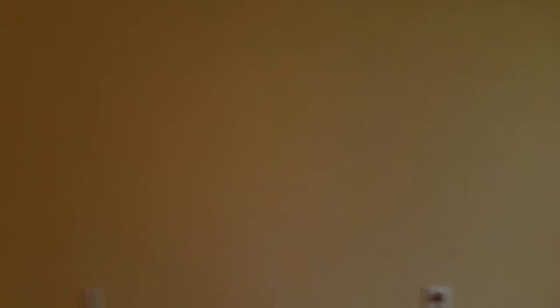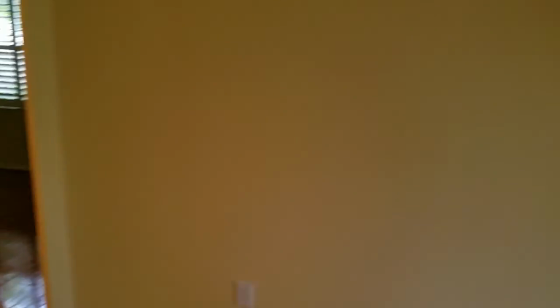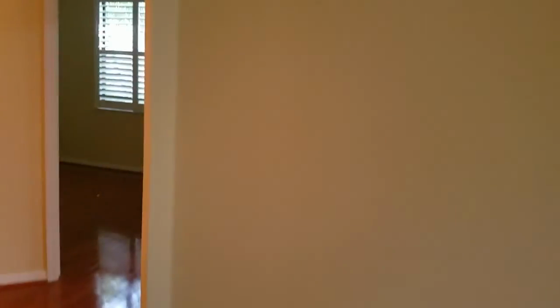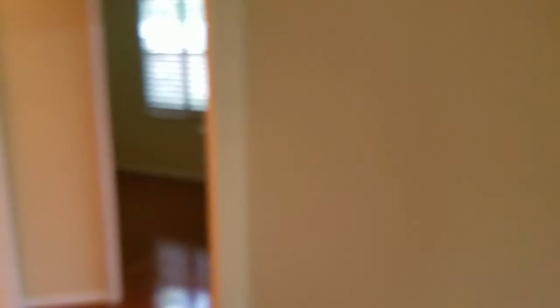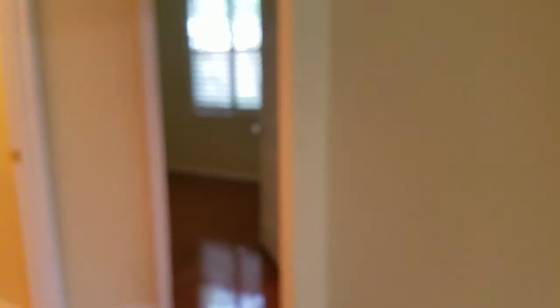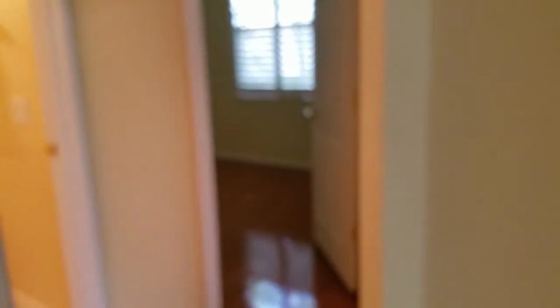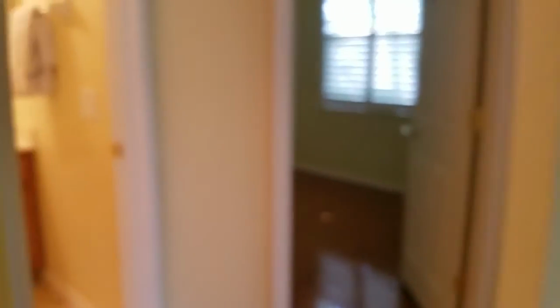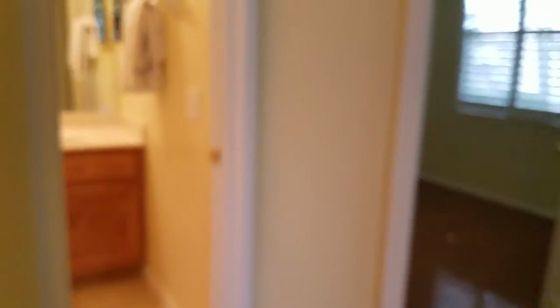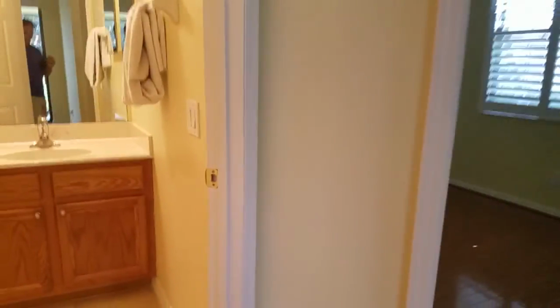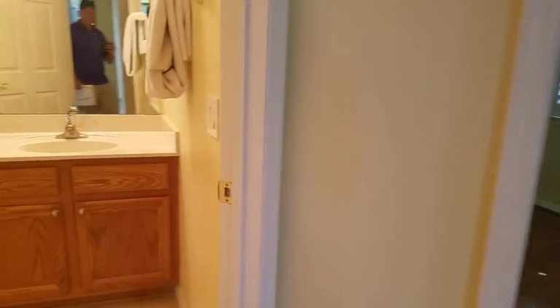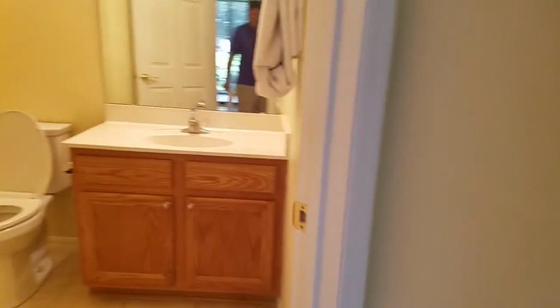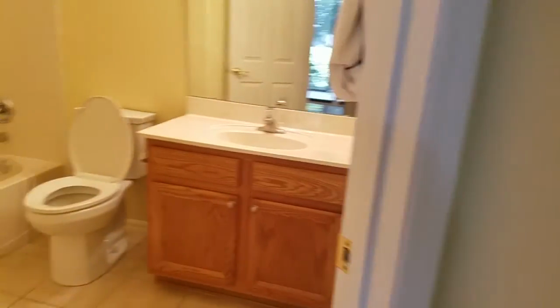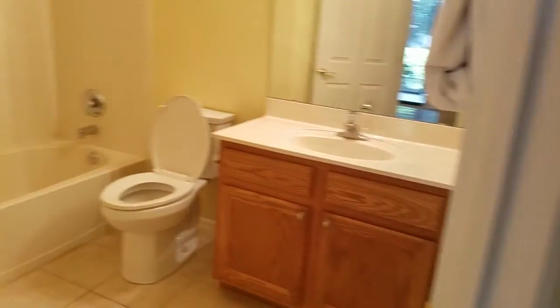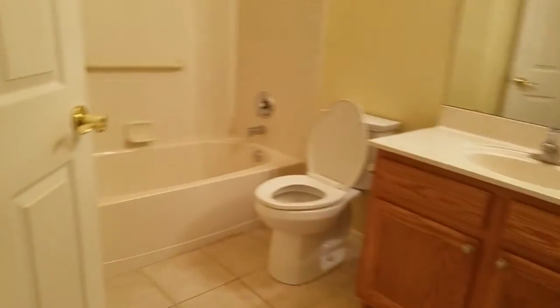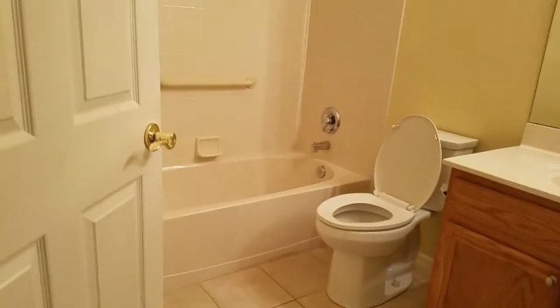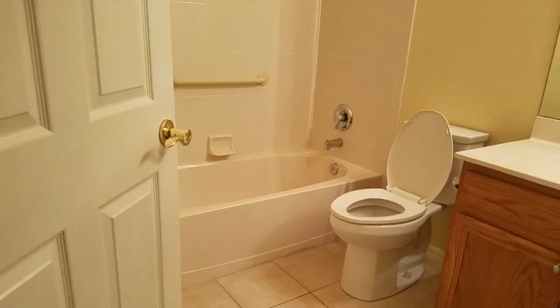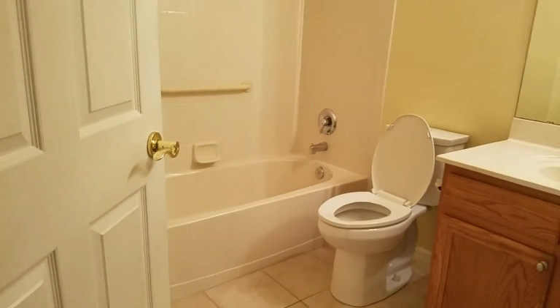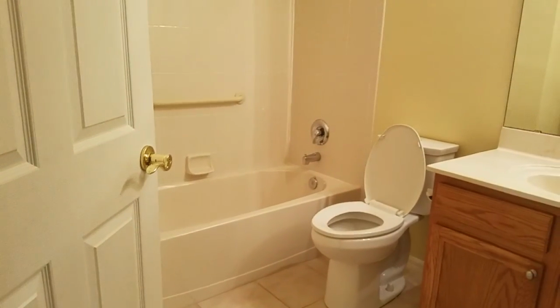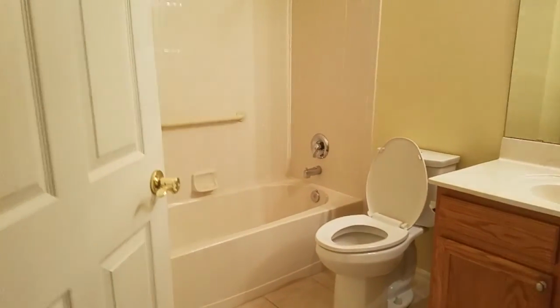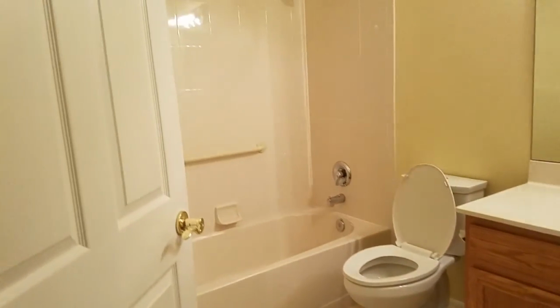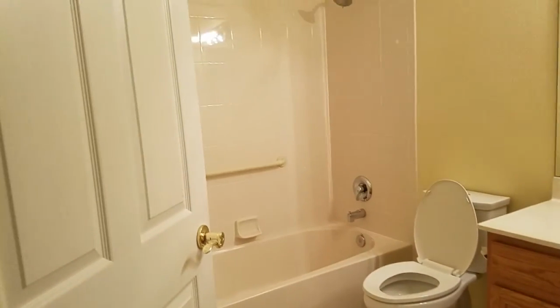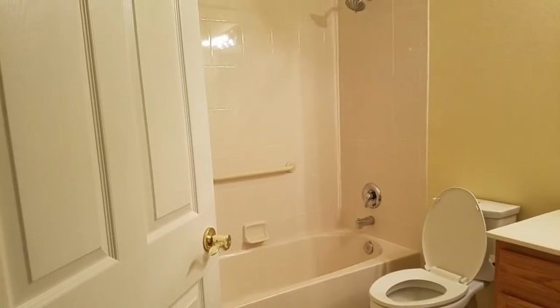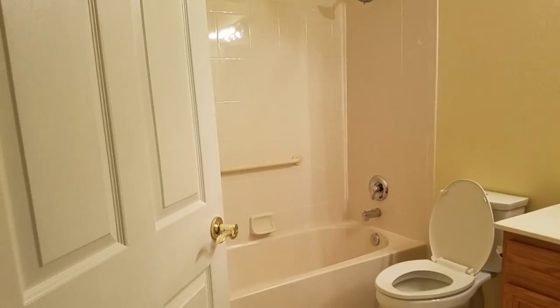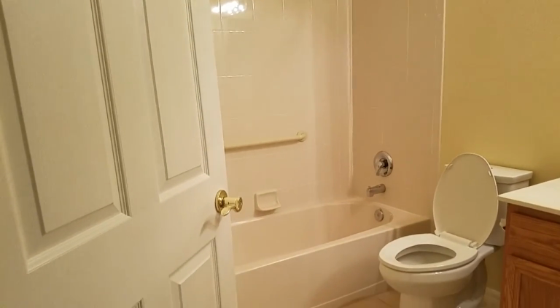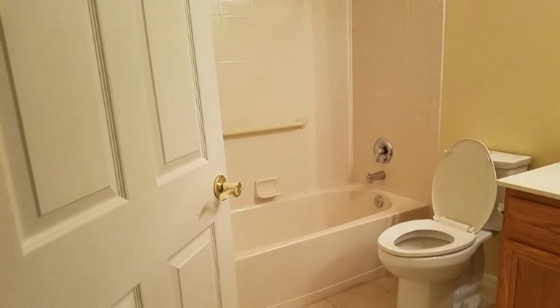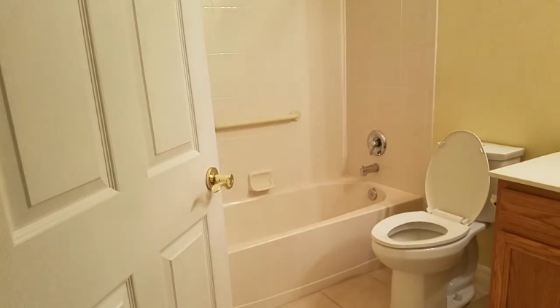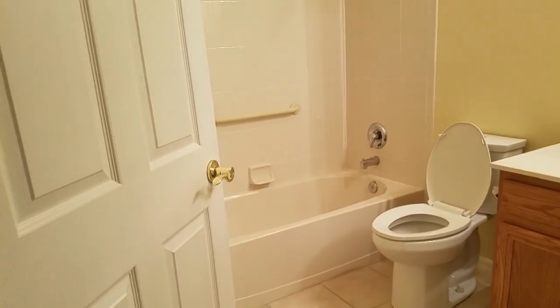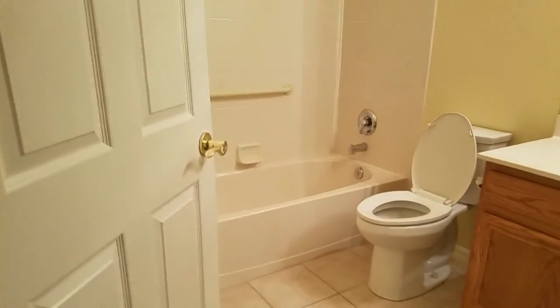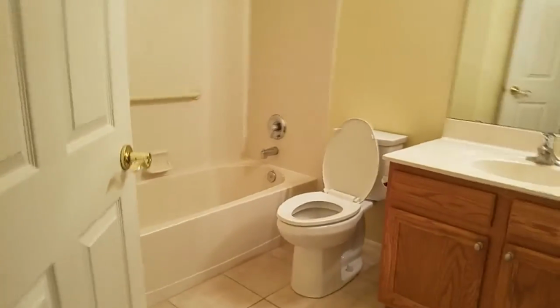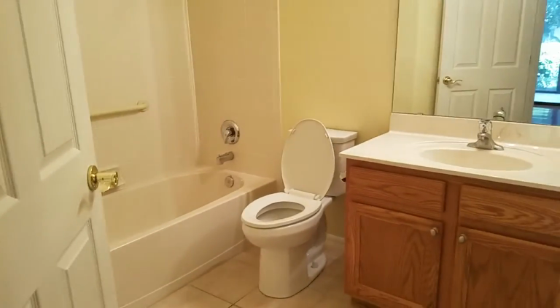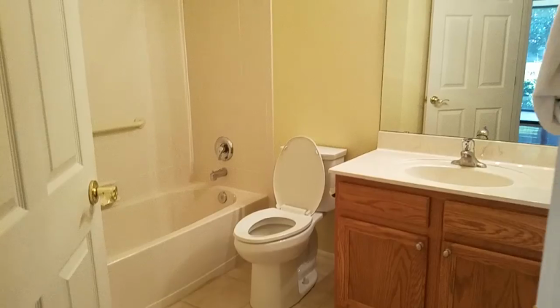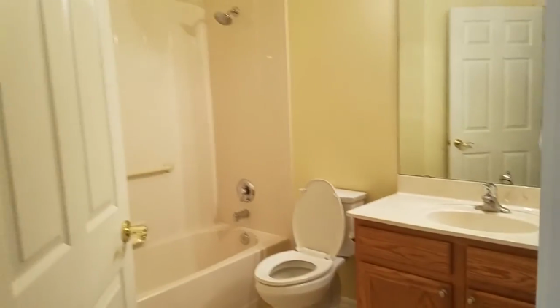Starting over here with the guest bathroom: cultured marble top, tile tub and shower. Nothing fancy but very nice.